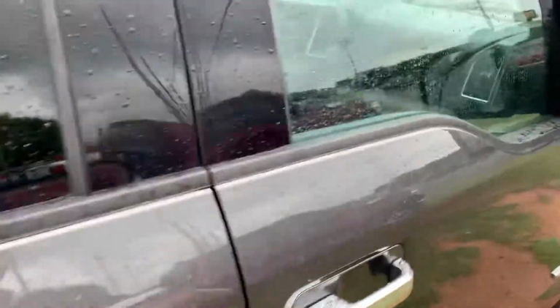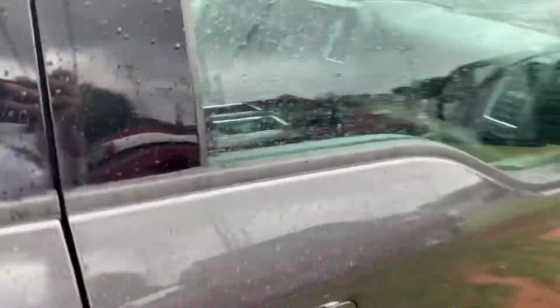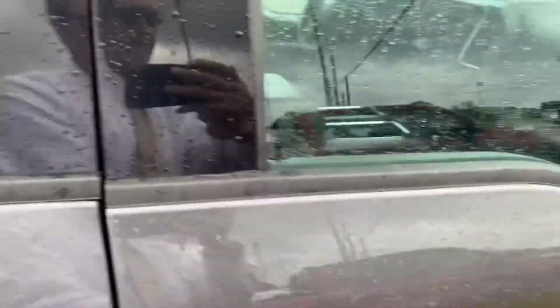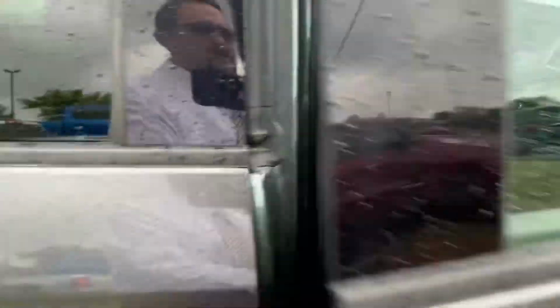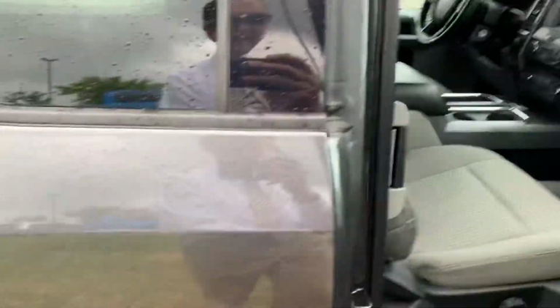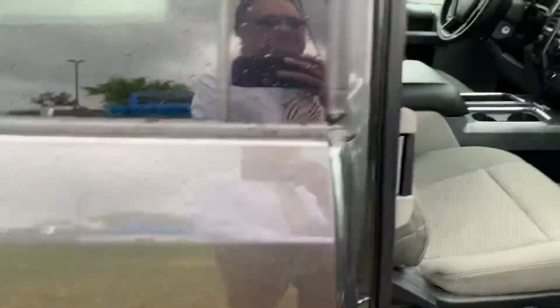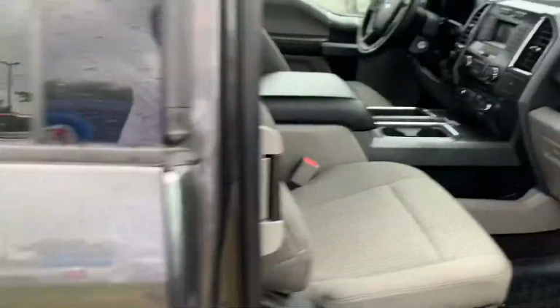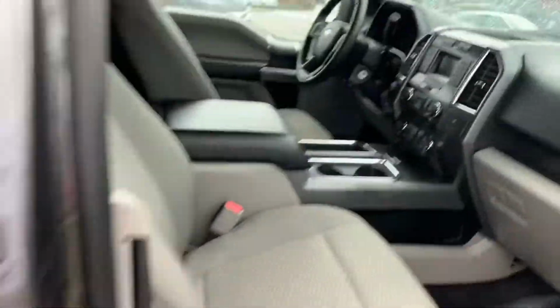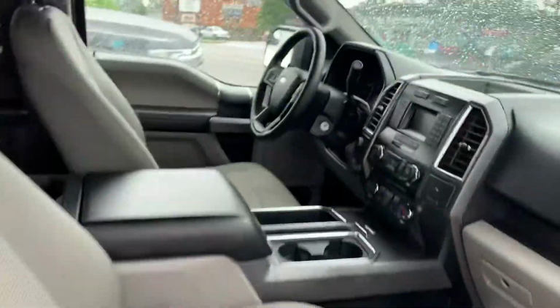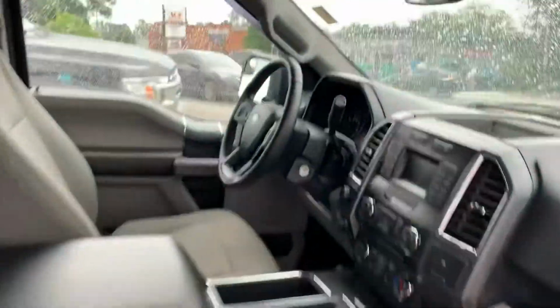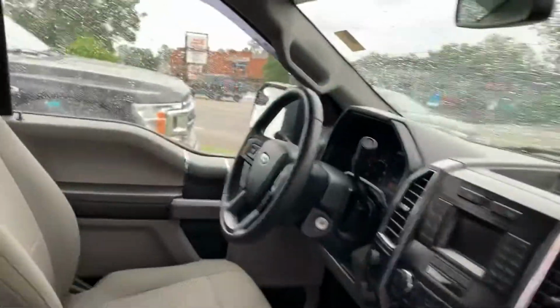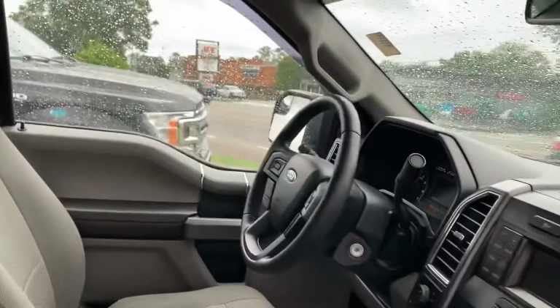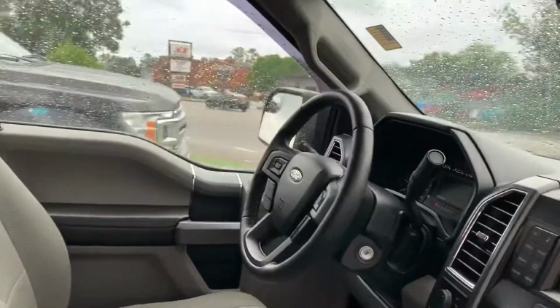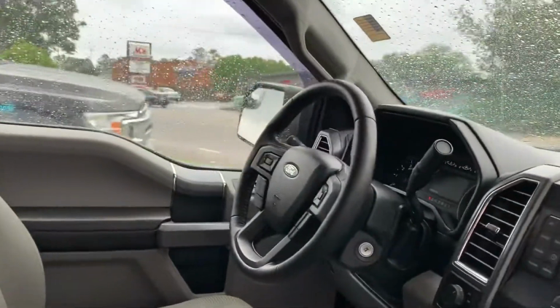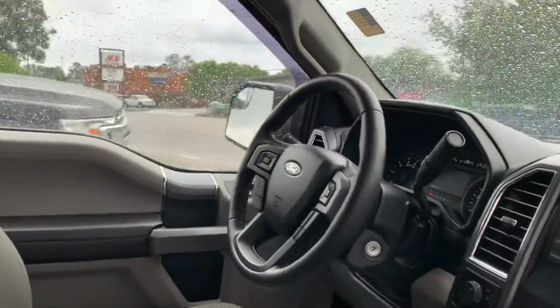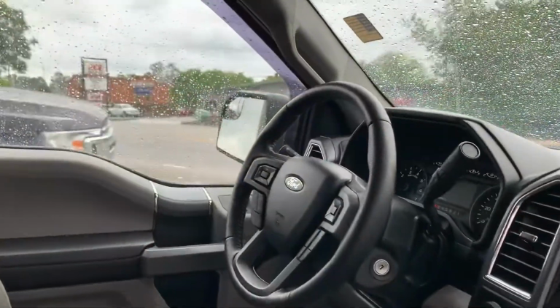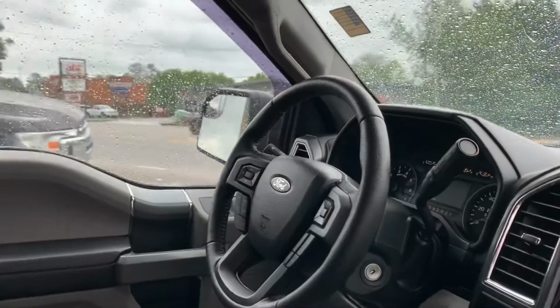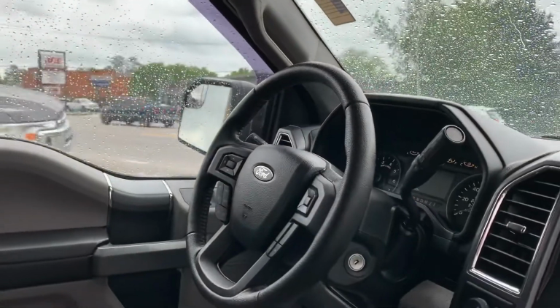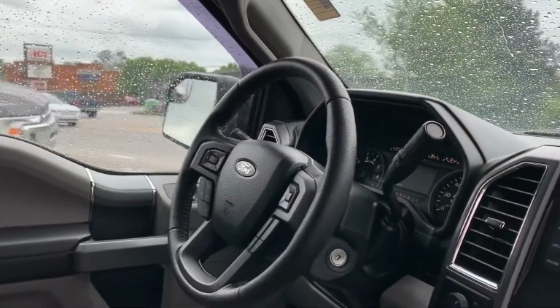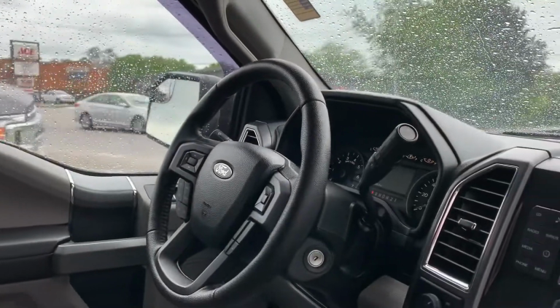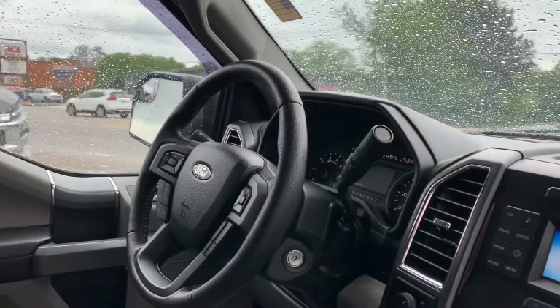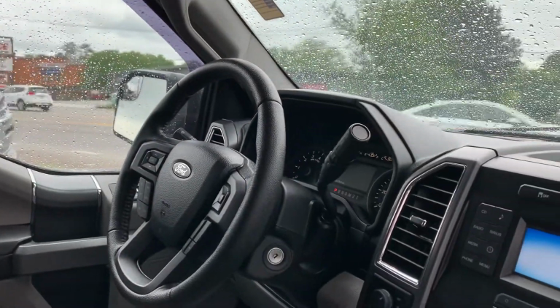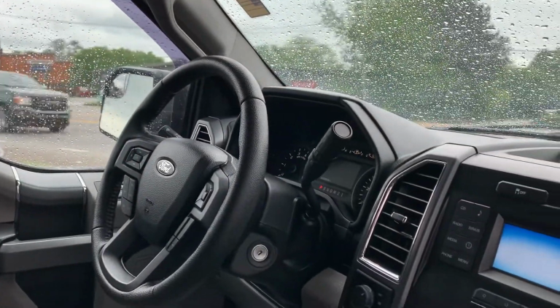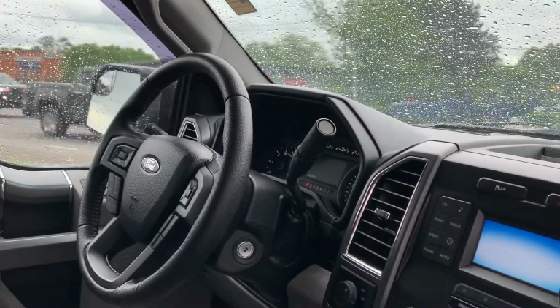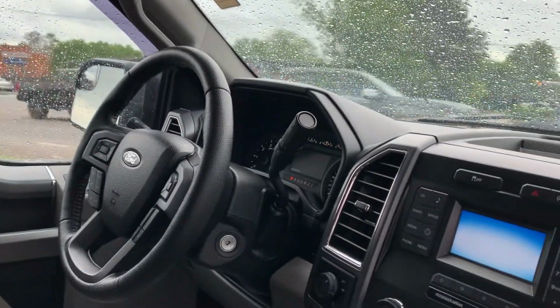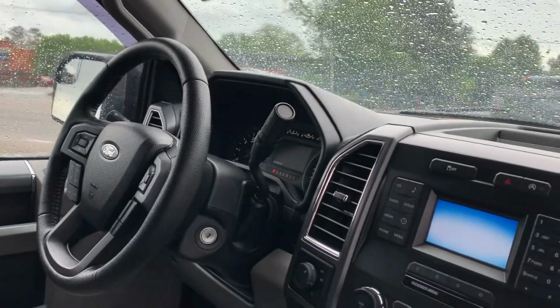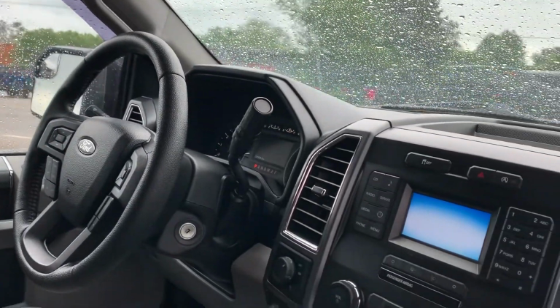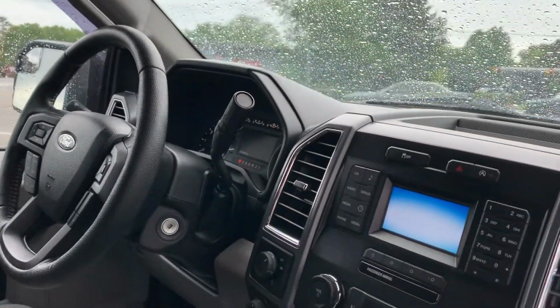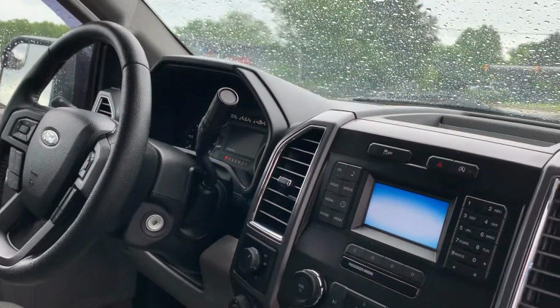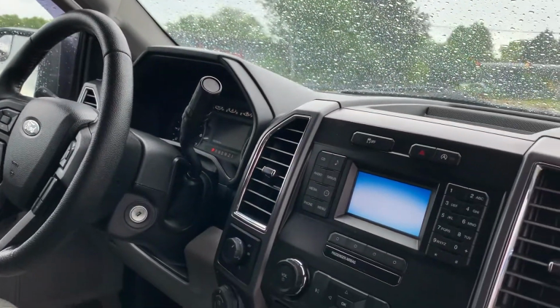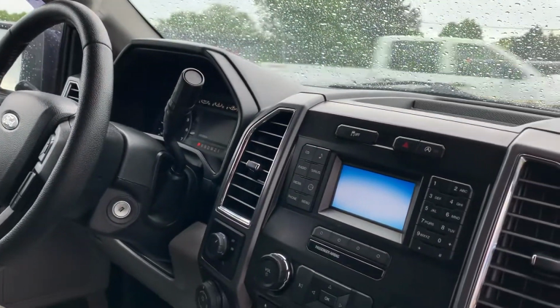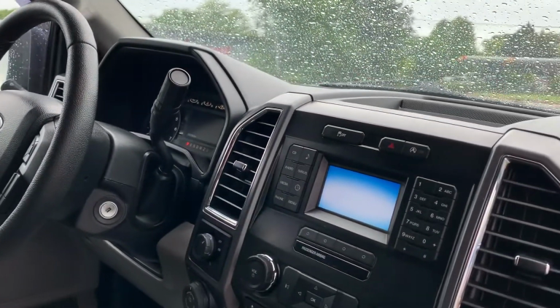Looking at the insides here, you're going to find power windows, door locks, and power mirrors, as well as steering wheel mounted audio controls, cruise control, and Bluetooth controls for your cell phone.